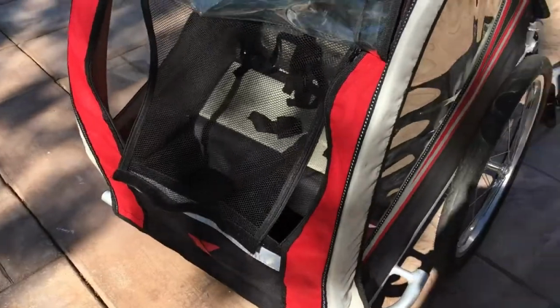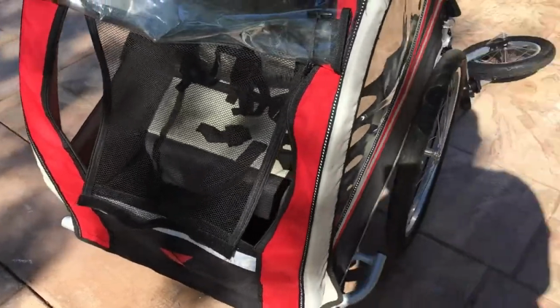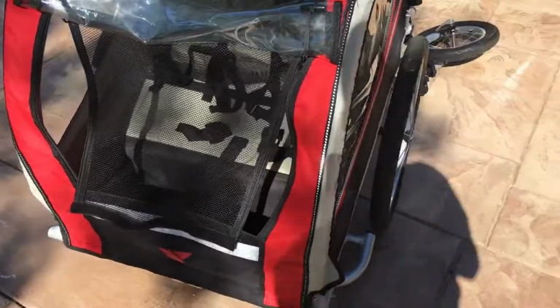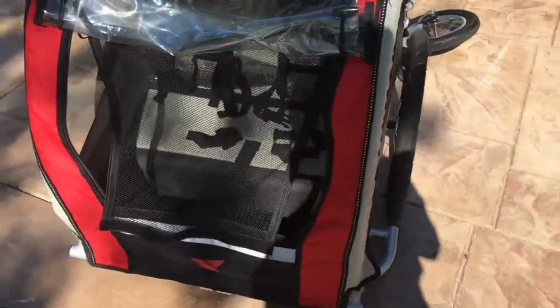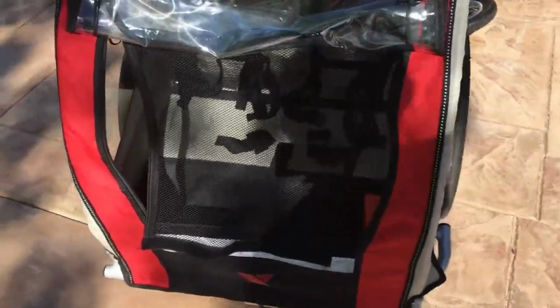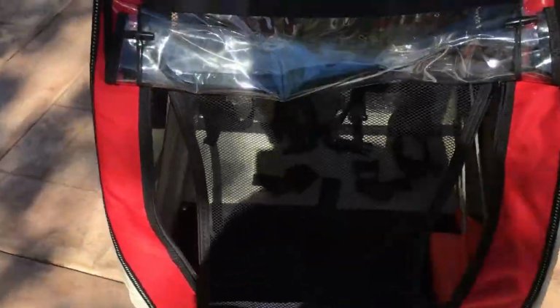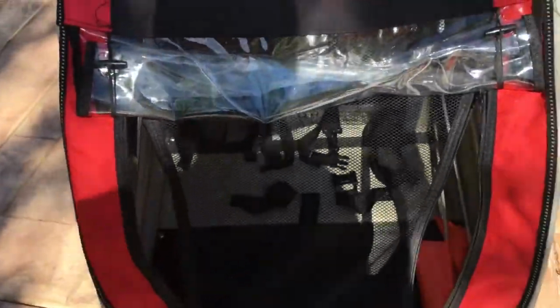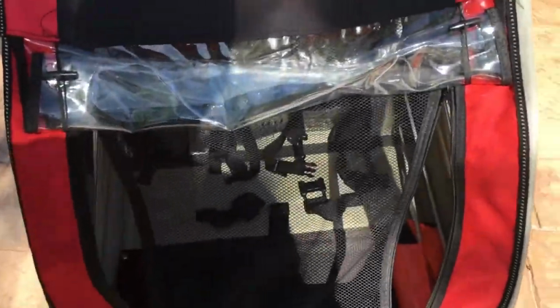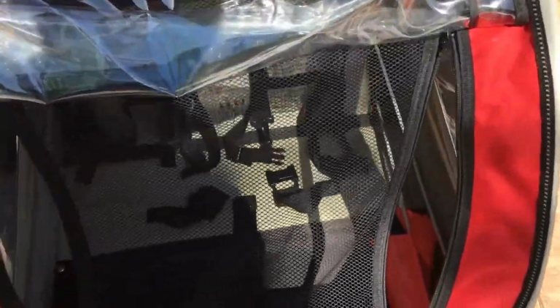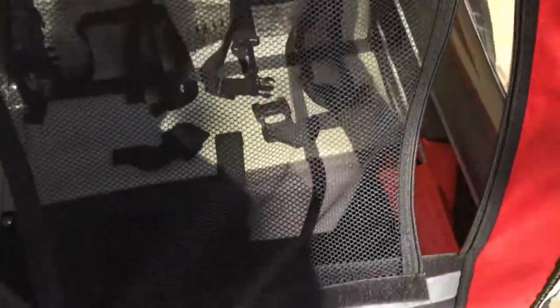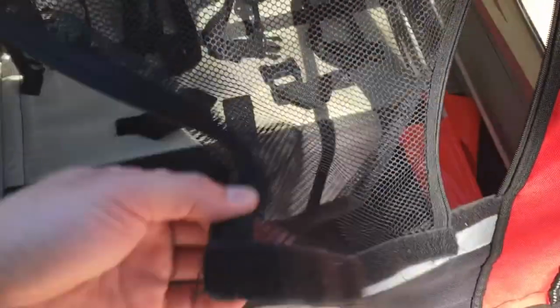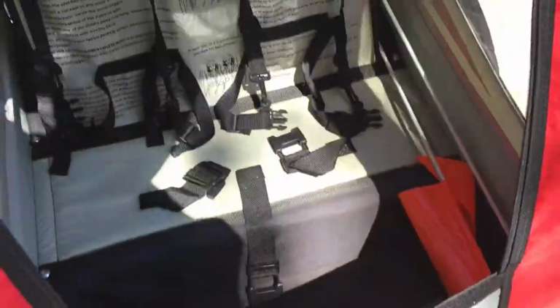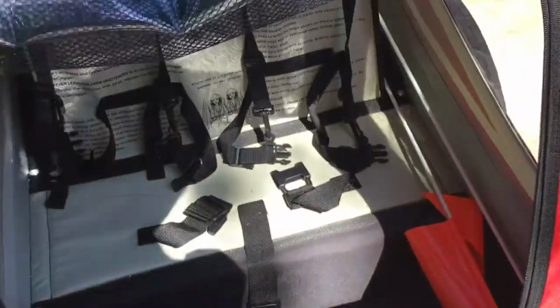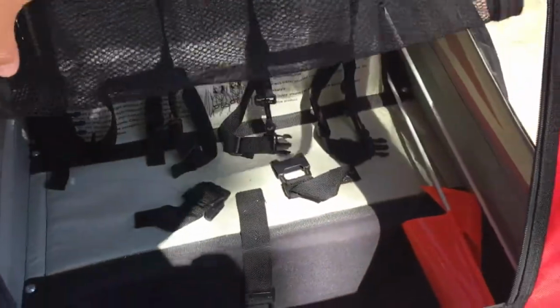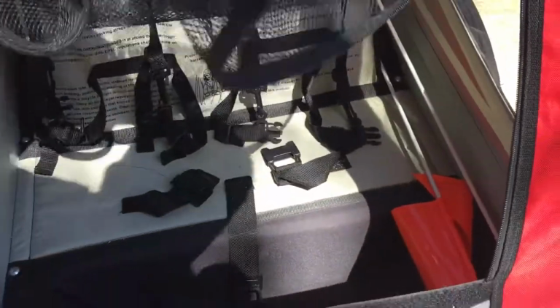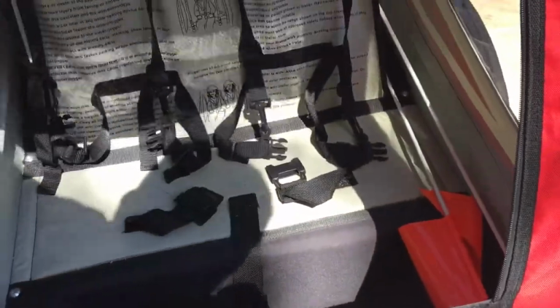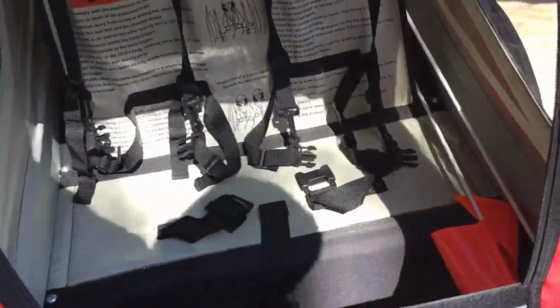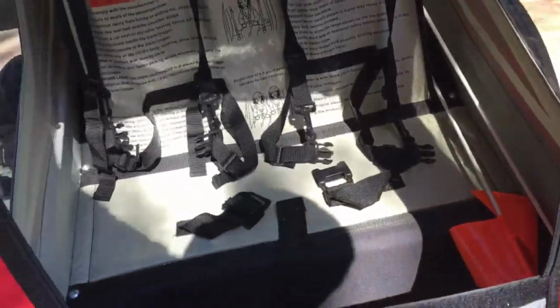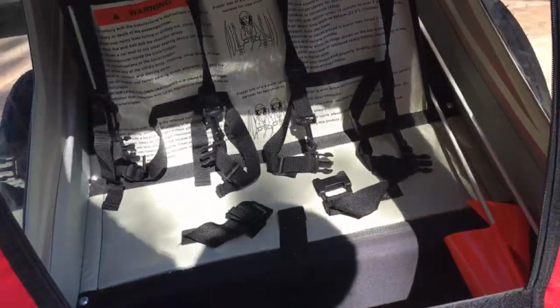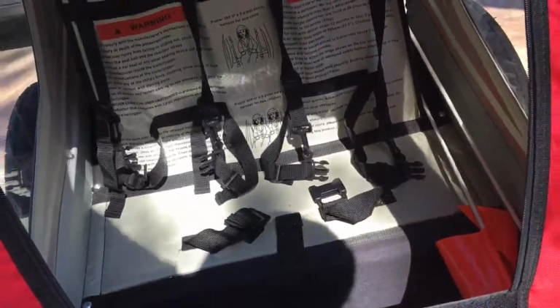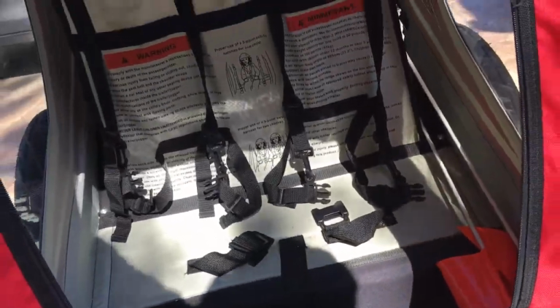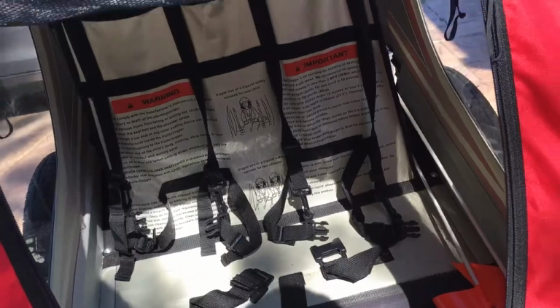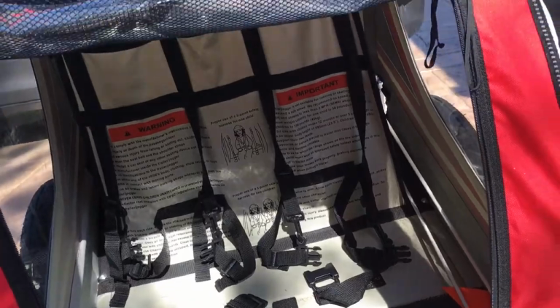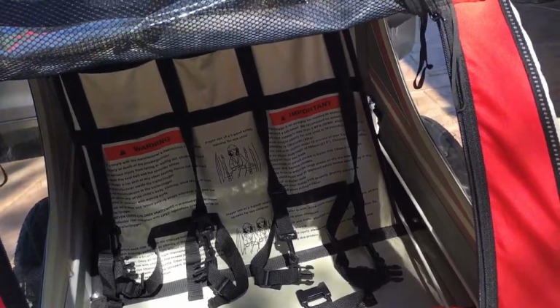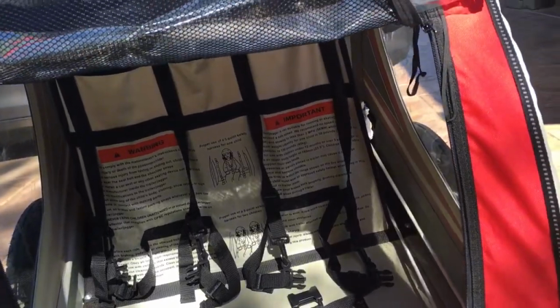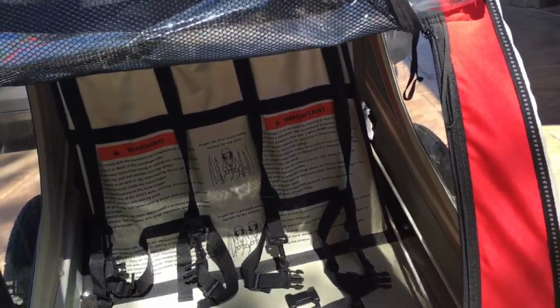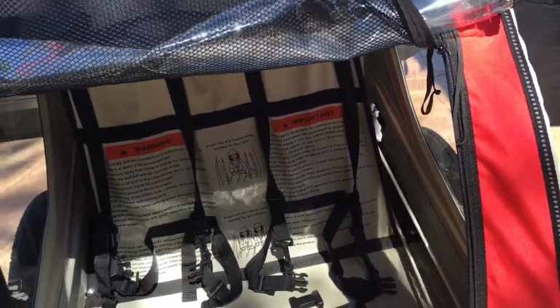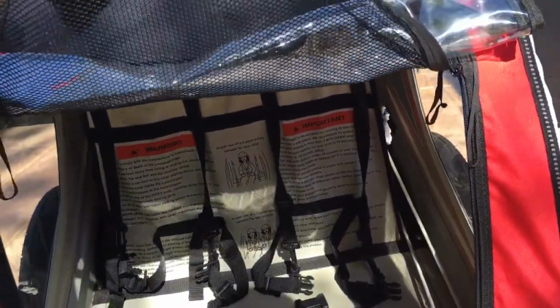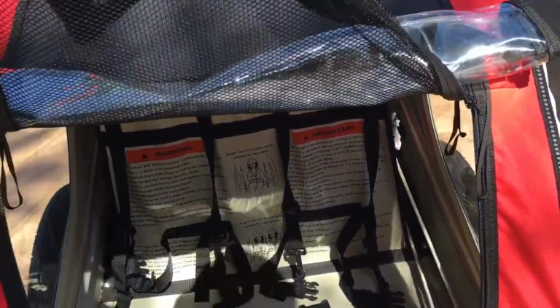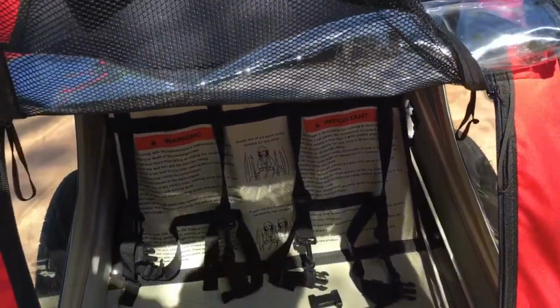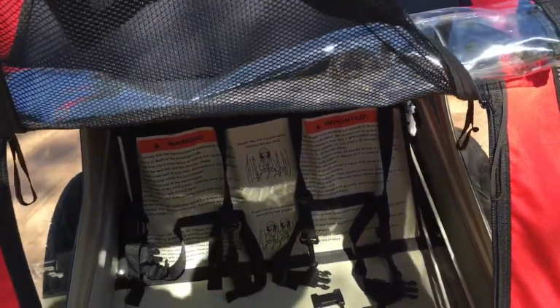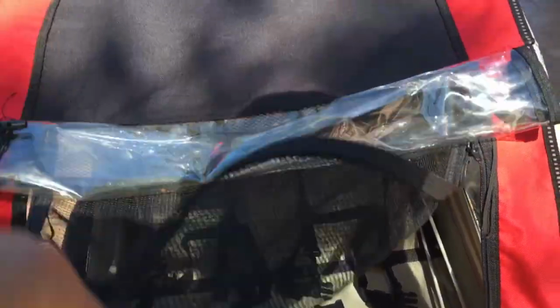What you see here is that it's very open and comfortable for the kids, so we haven't had any issues there. The straps work great.